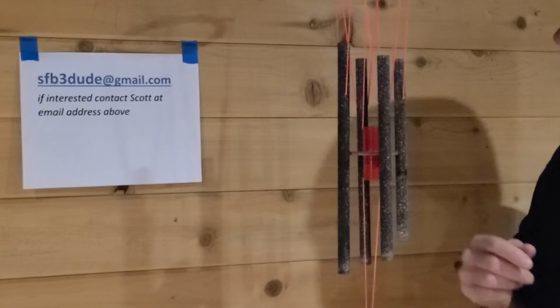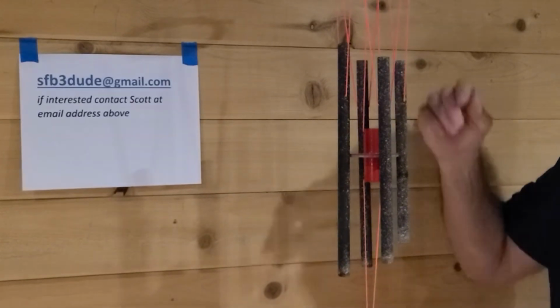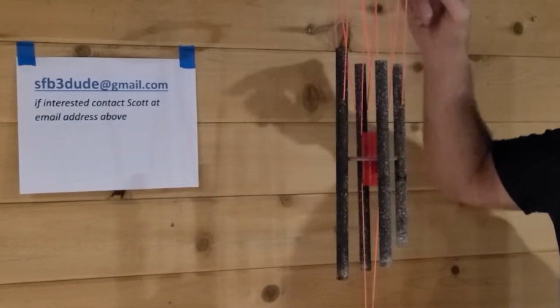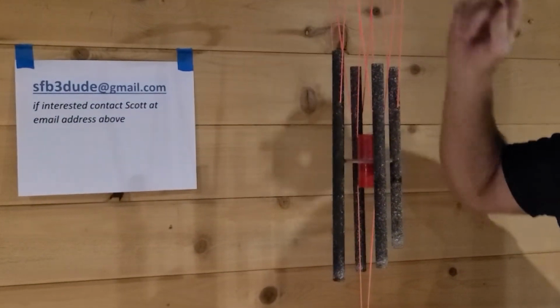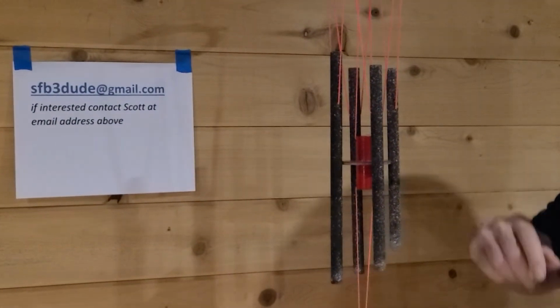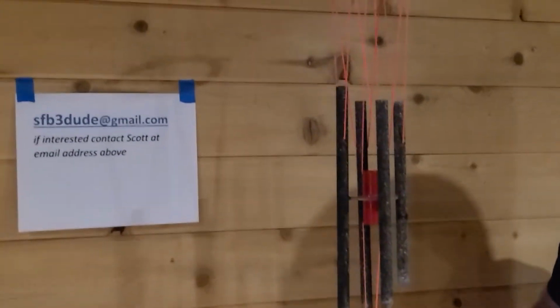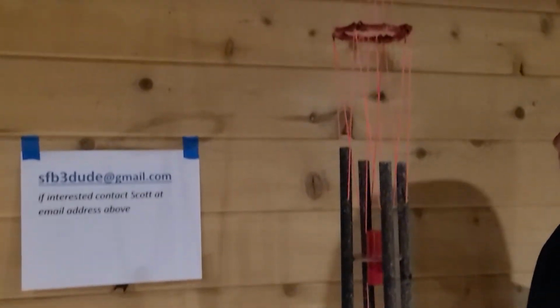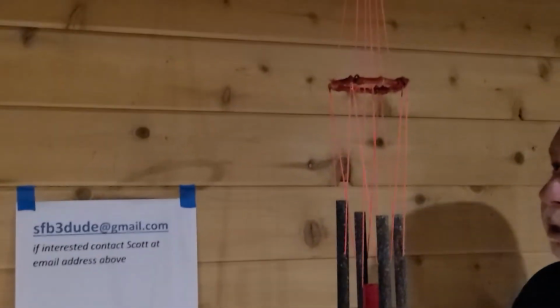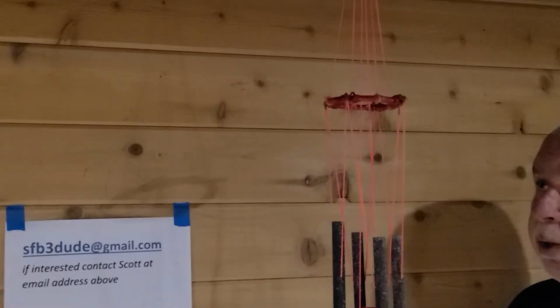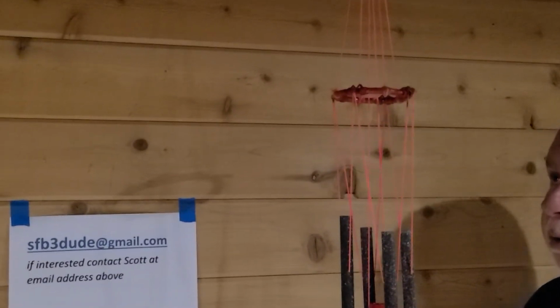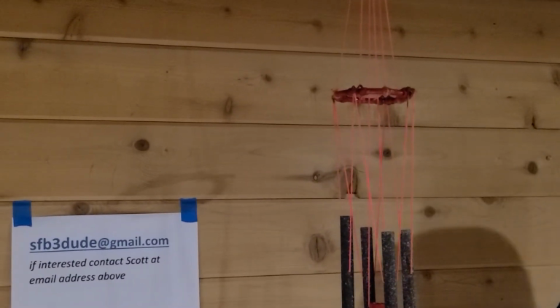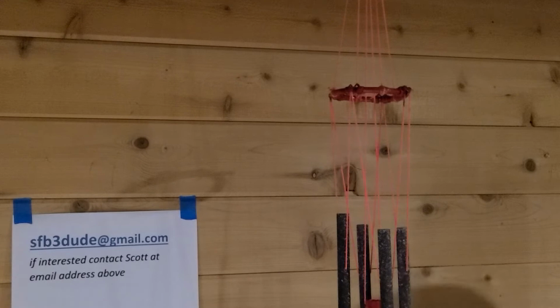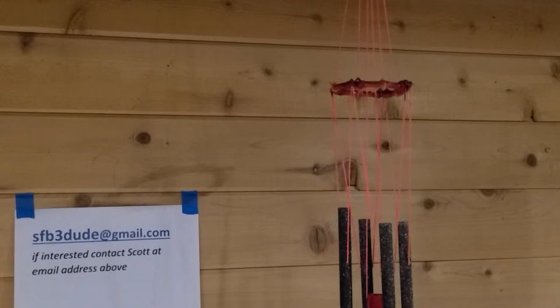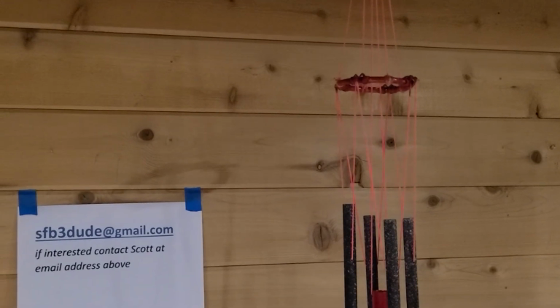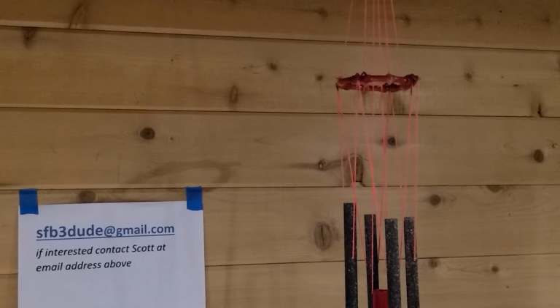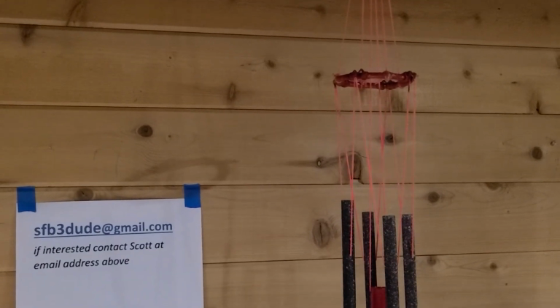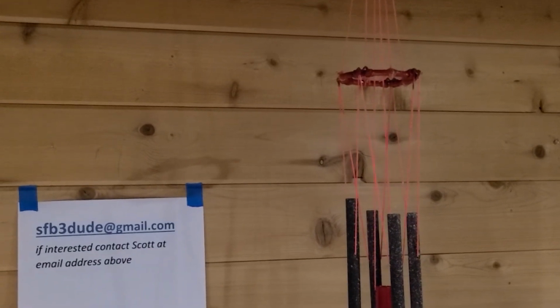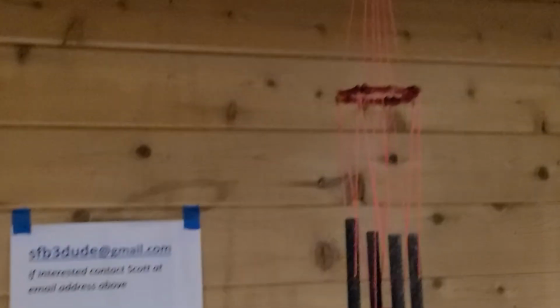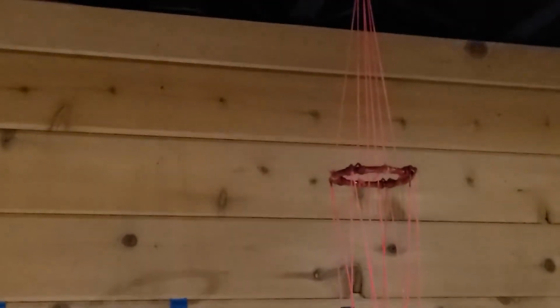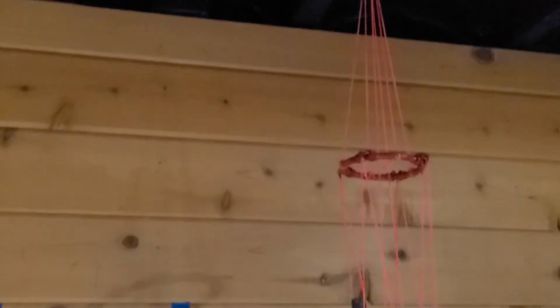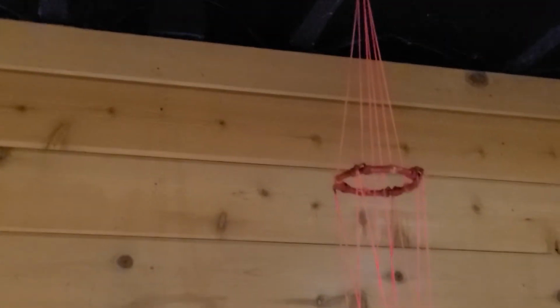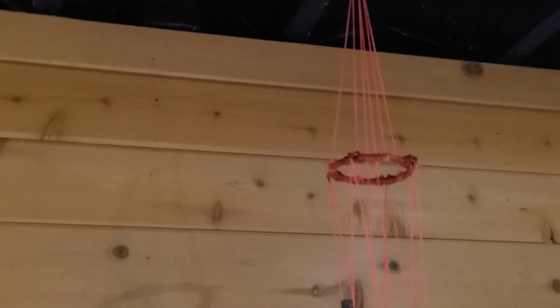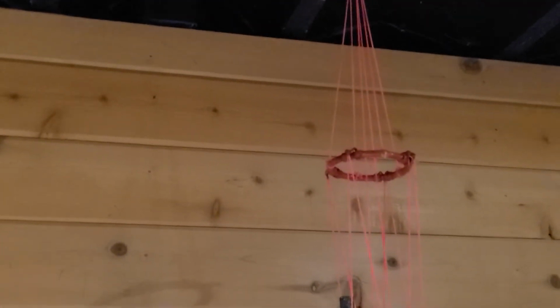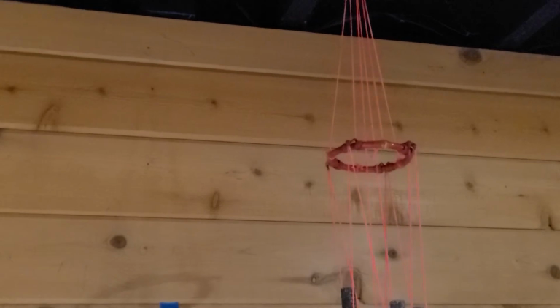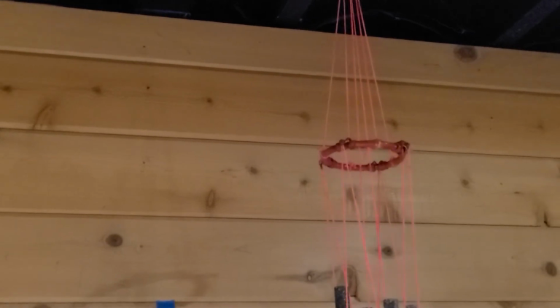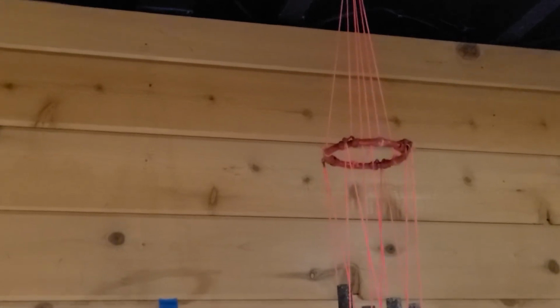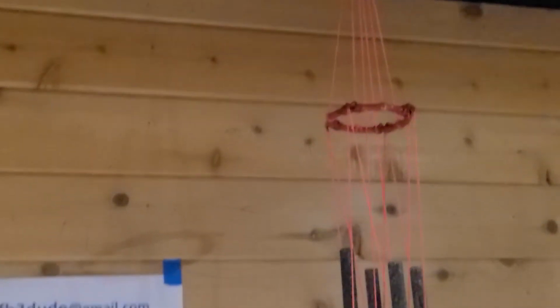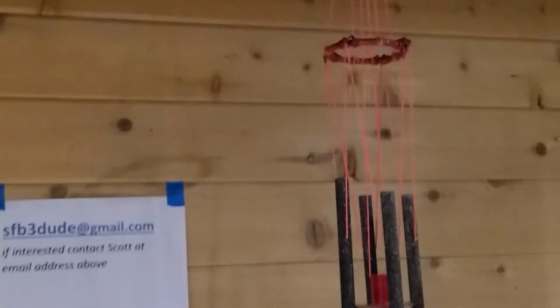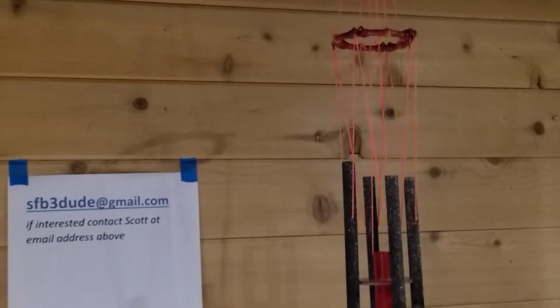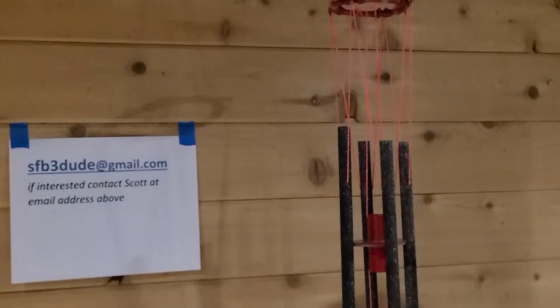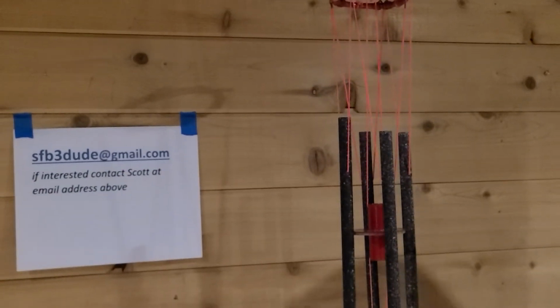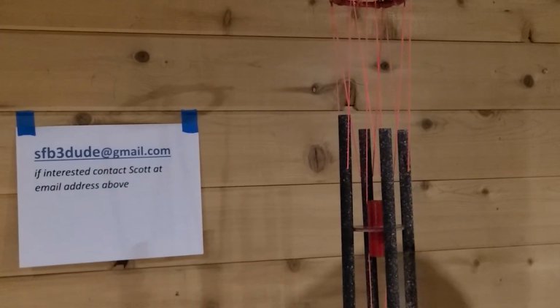The support platform on this is a steel ring with independent four wire springs to support the bells.